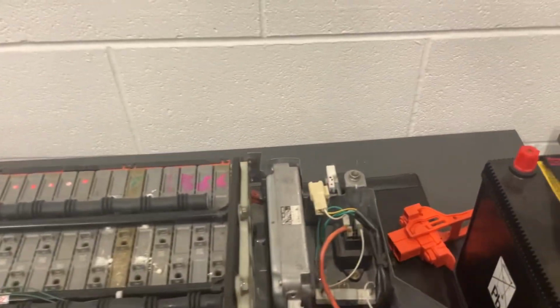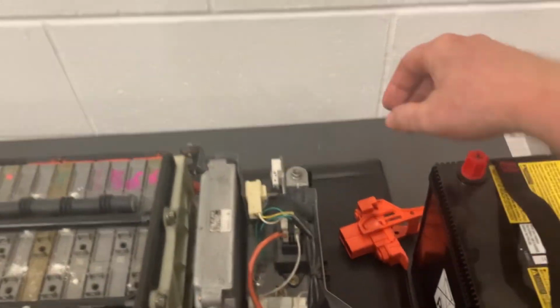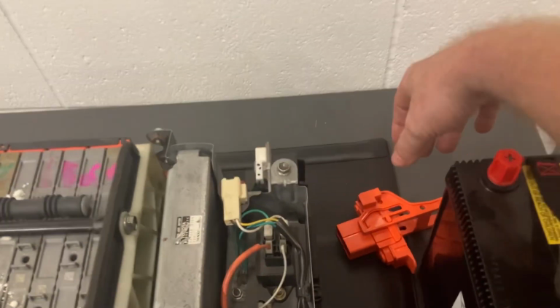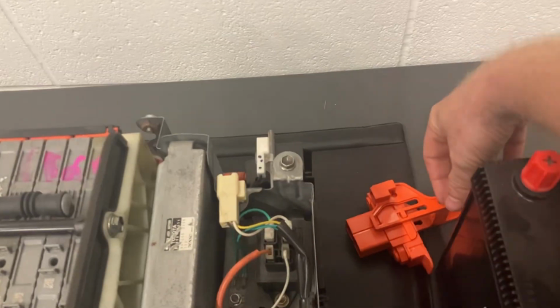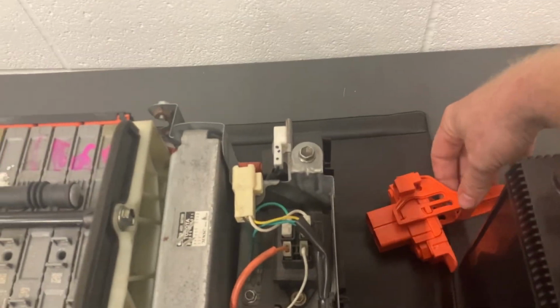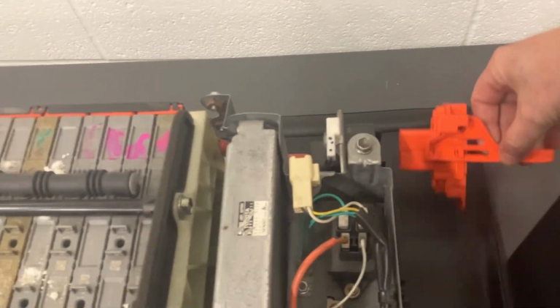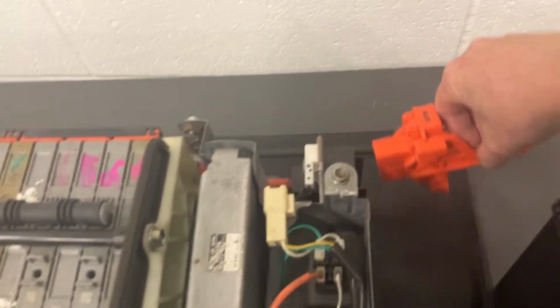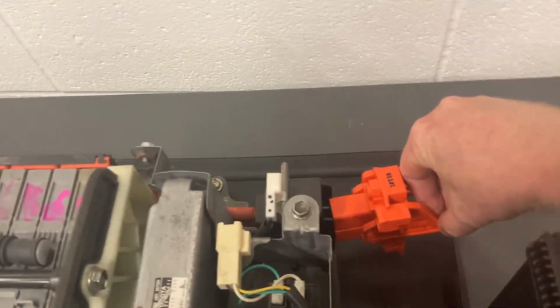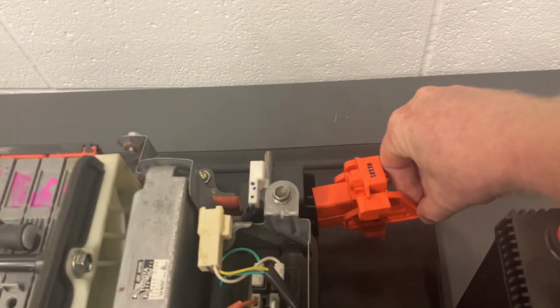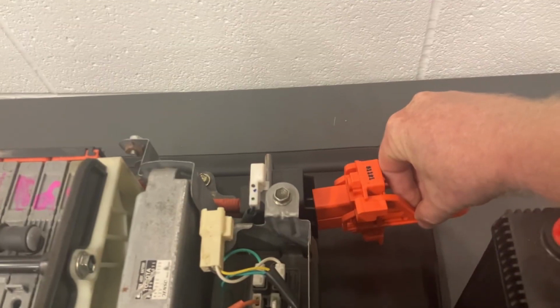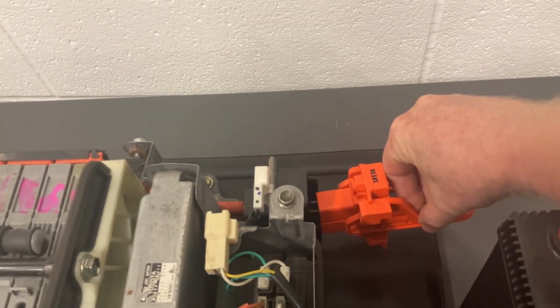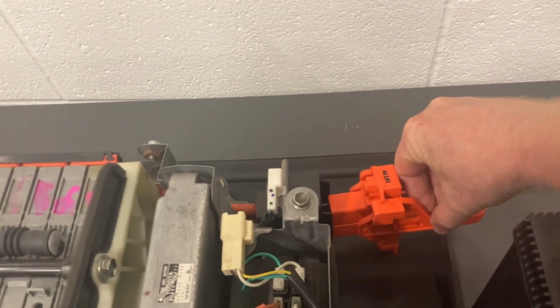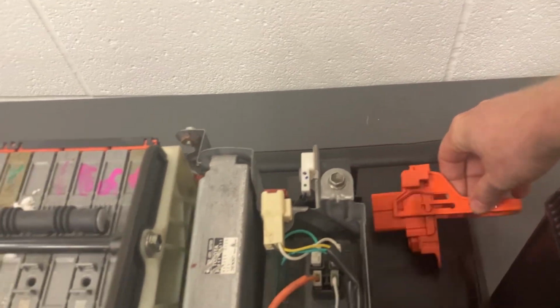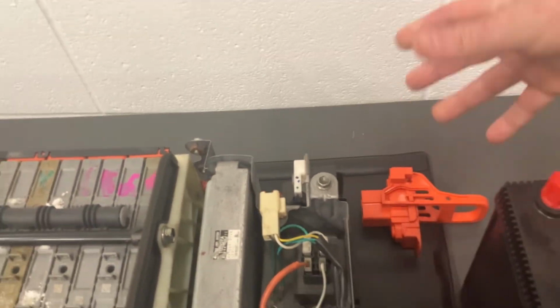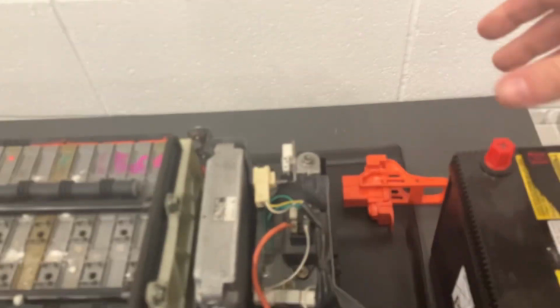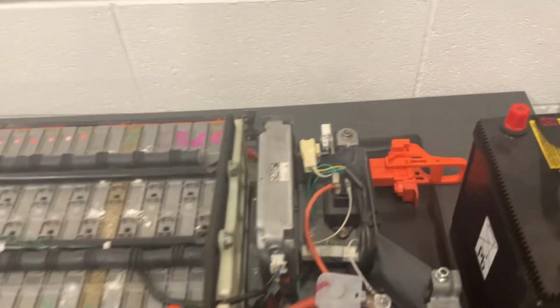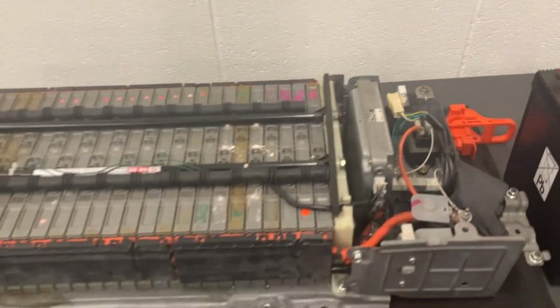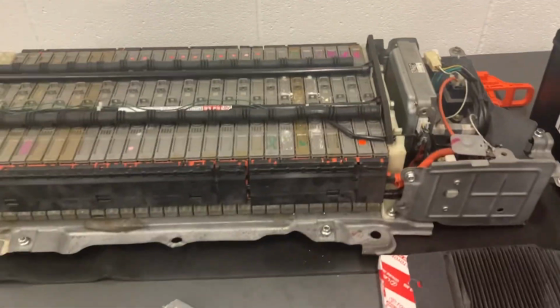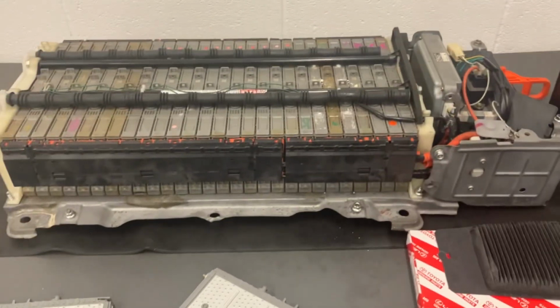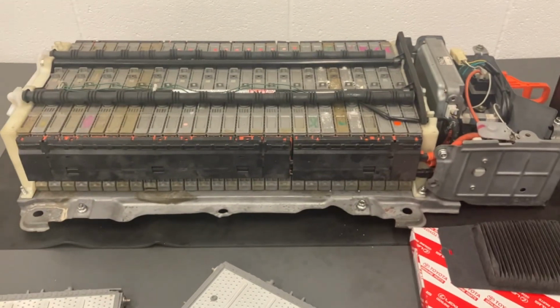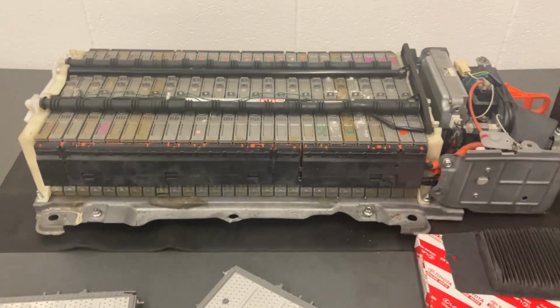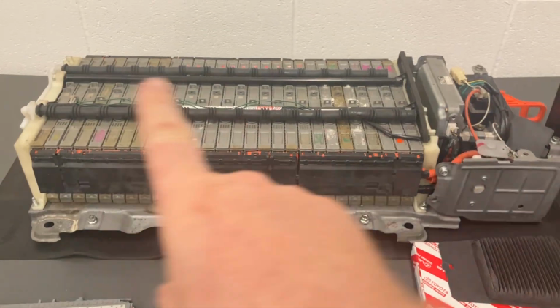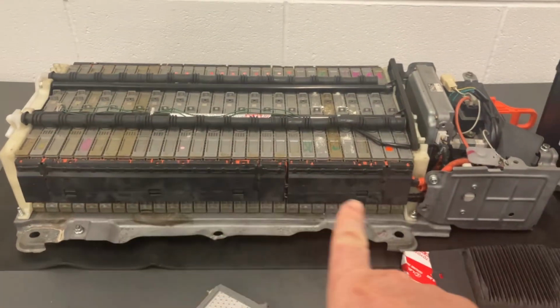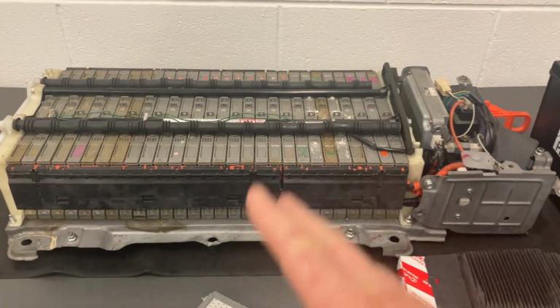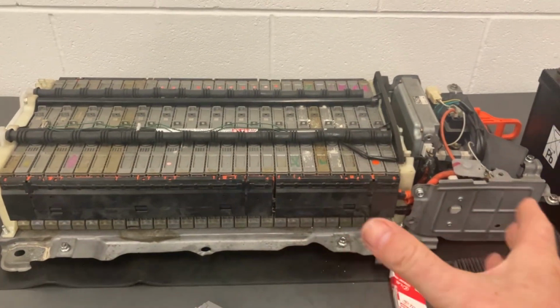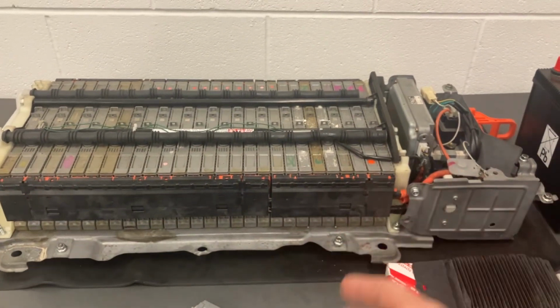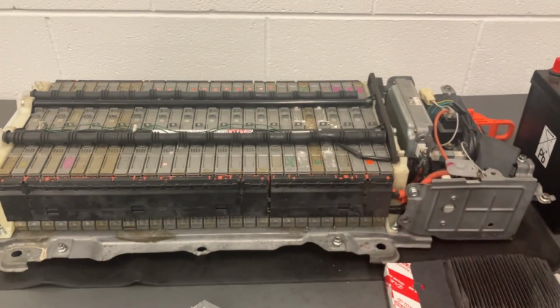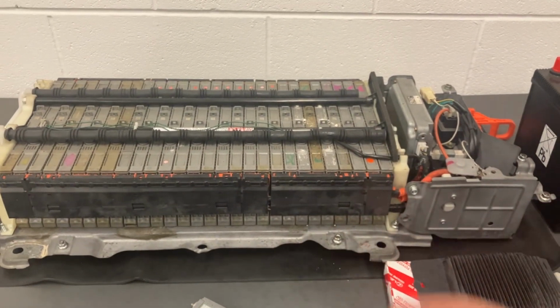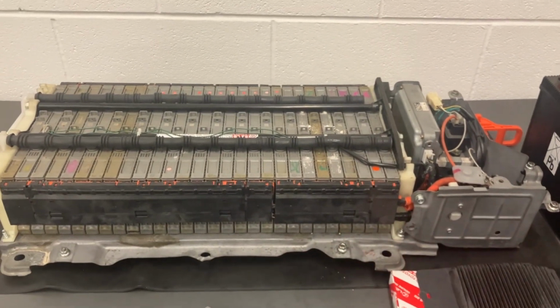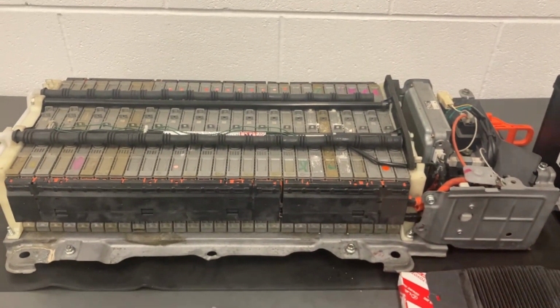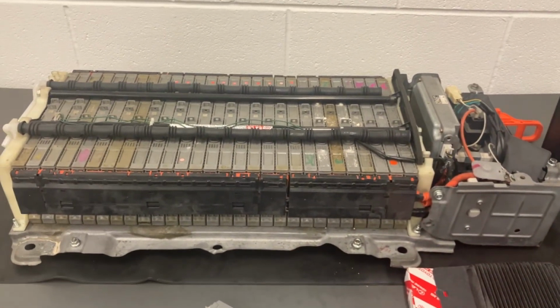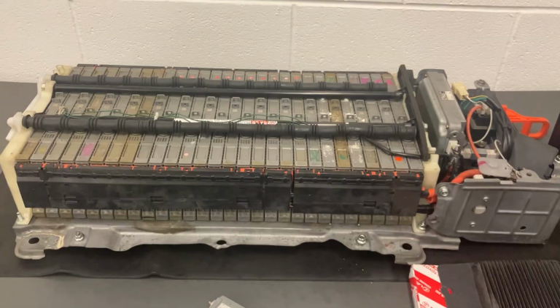At the back here I've also got the service plug. The service plug goes in there and links them all together. The reason you have a service plug is that when you take it off, it breaks the chain — it breaks the link — and therefore they all effectively become individual modules again.